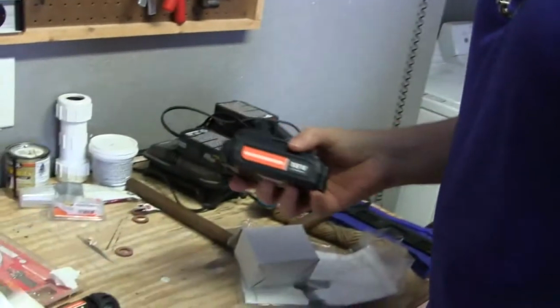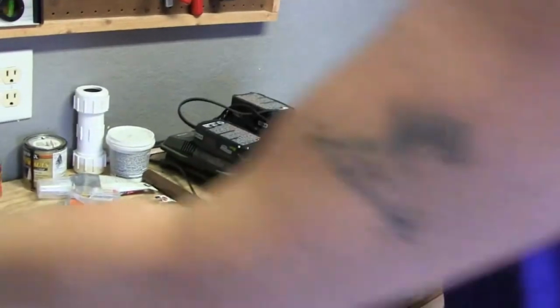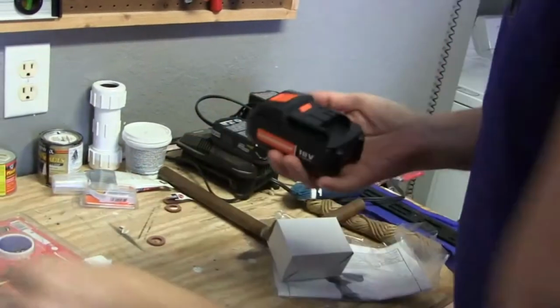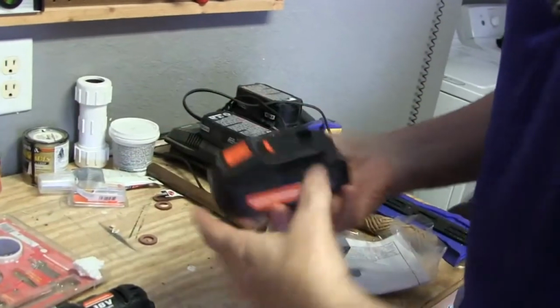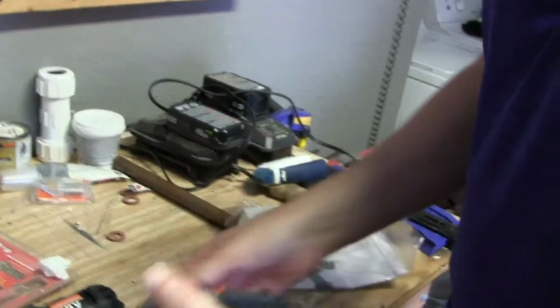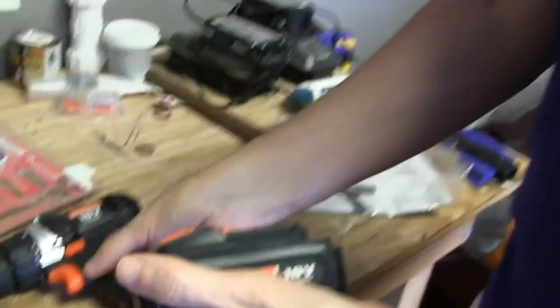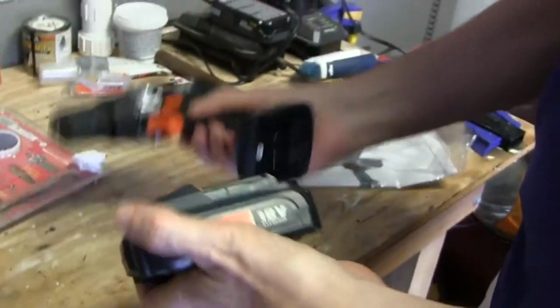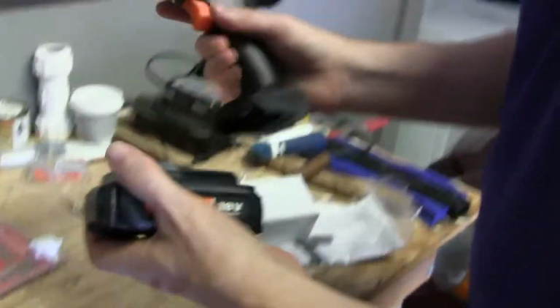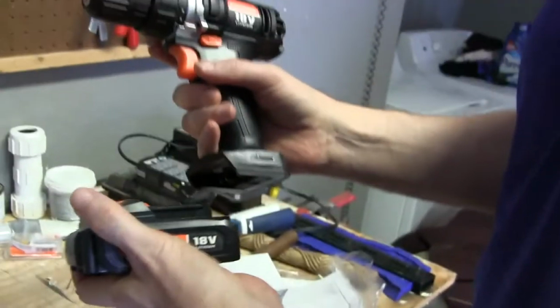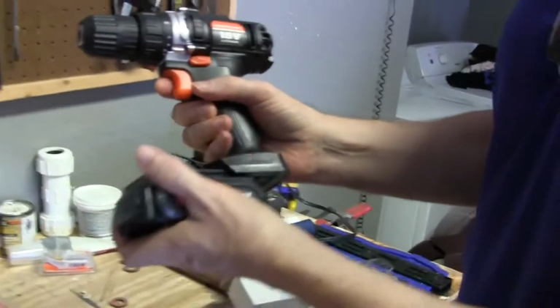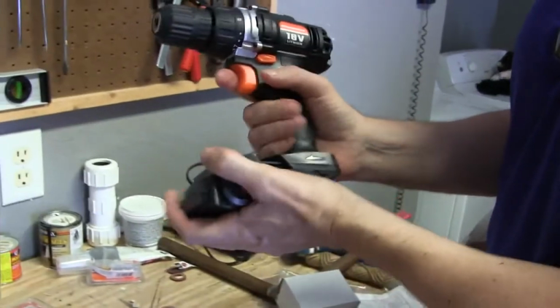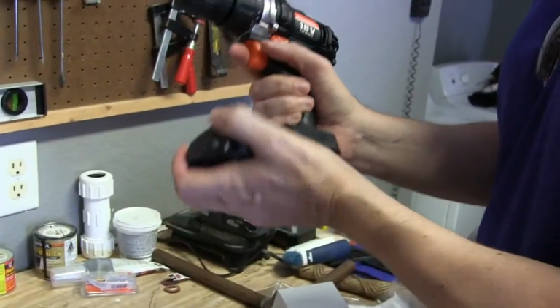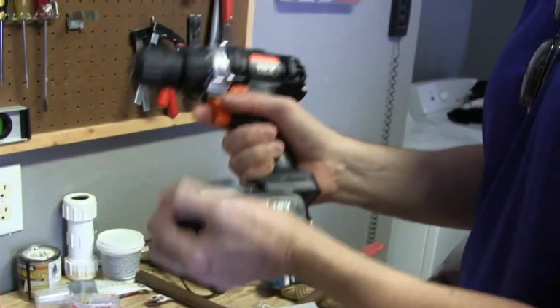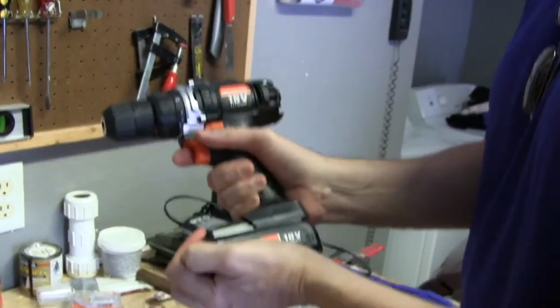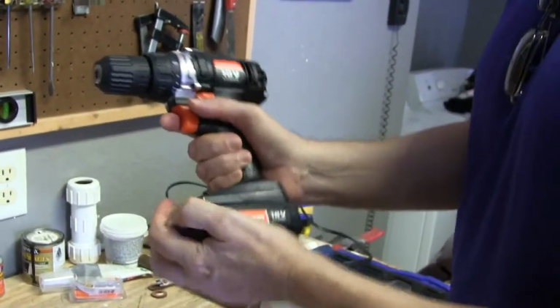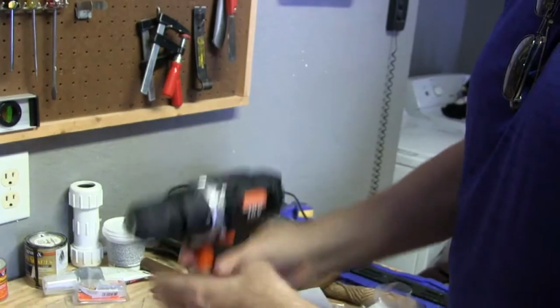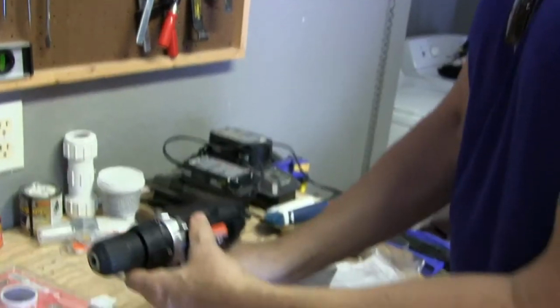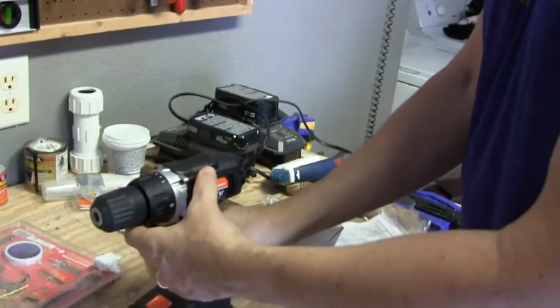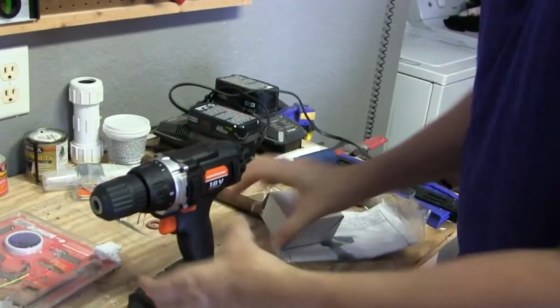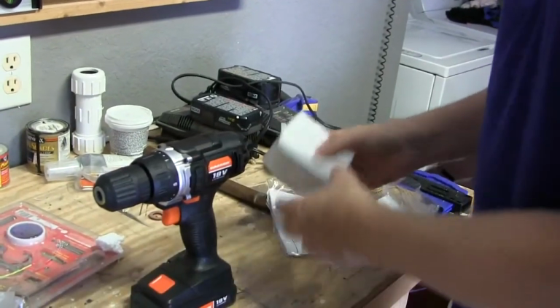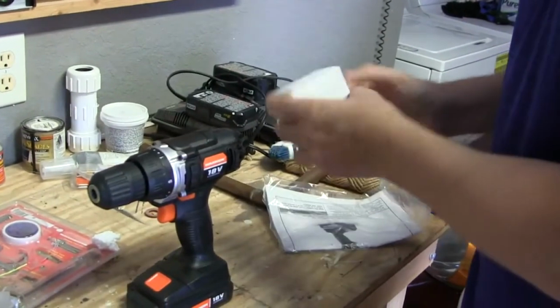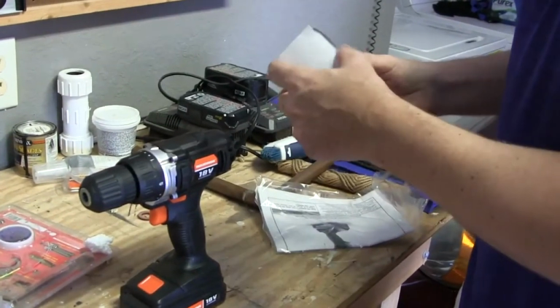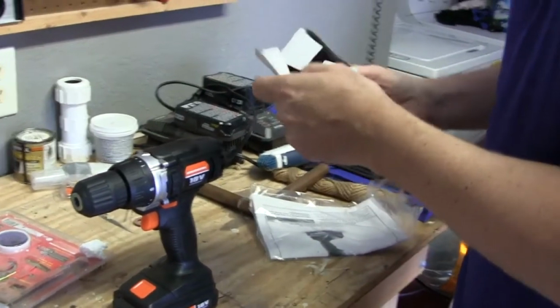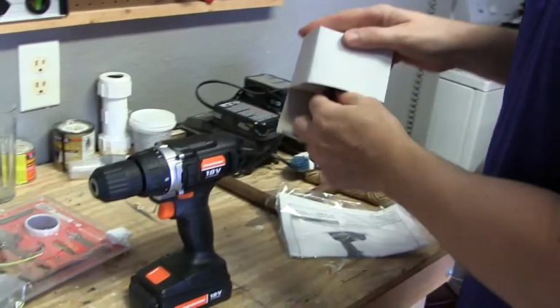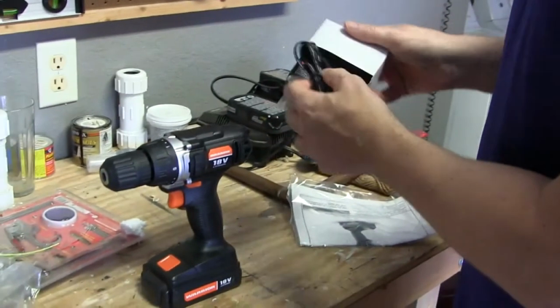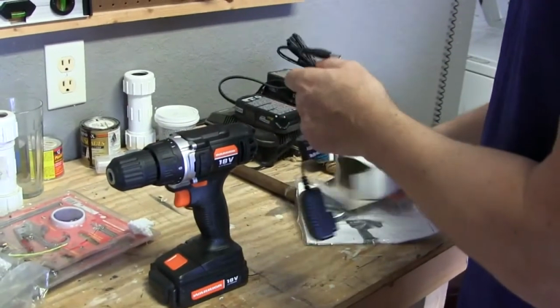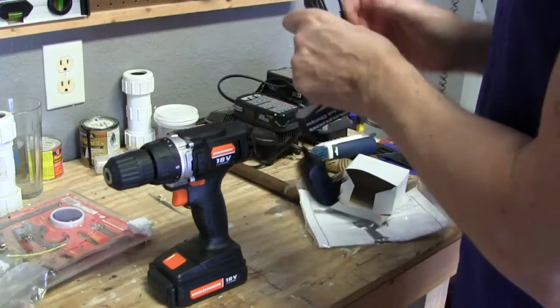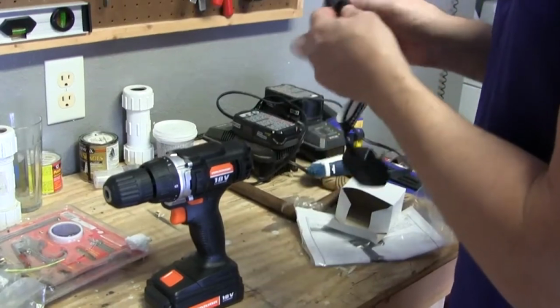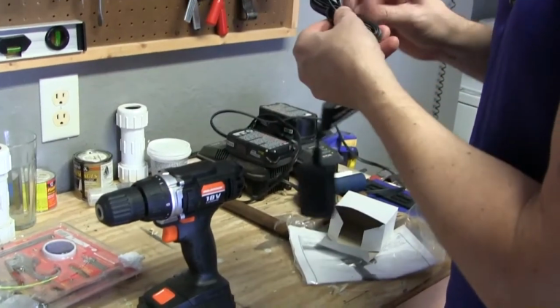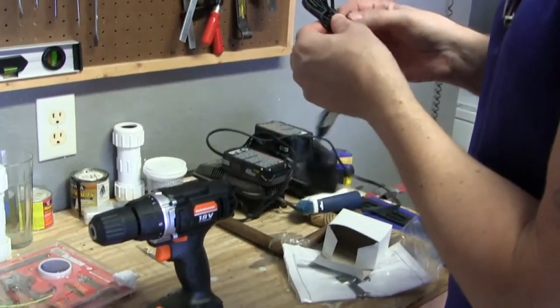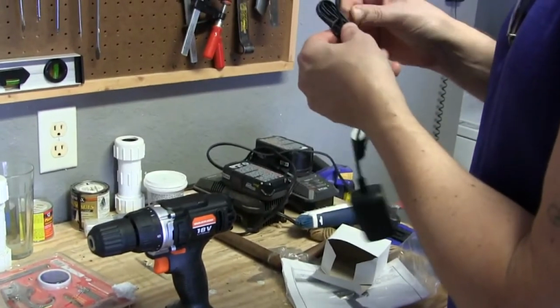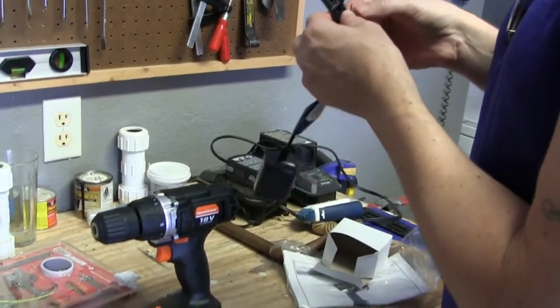Here's the battery, and I think it's a pretty good vibe for less than 30 bucks to get the battery, the charger, and the drill. Just plug it in and let it charge for a bit.